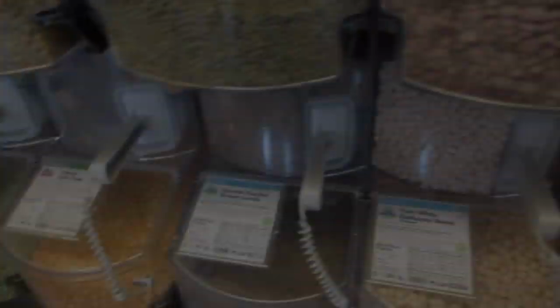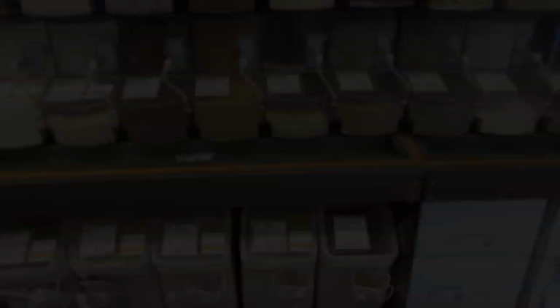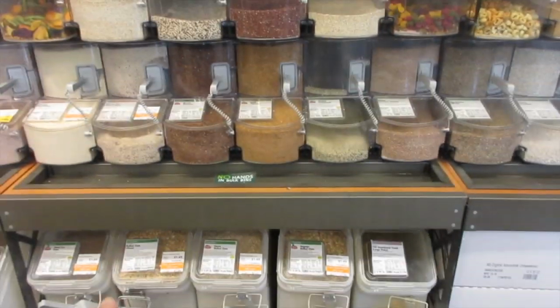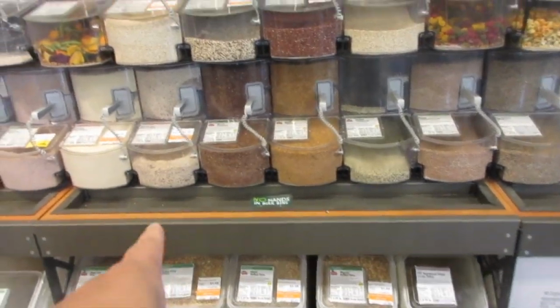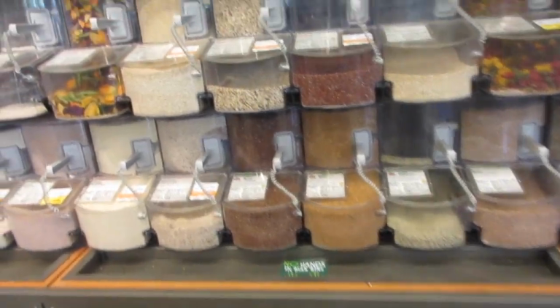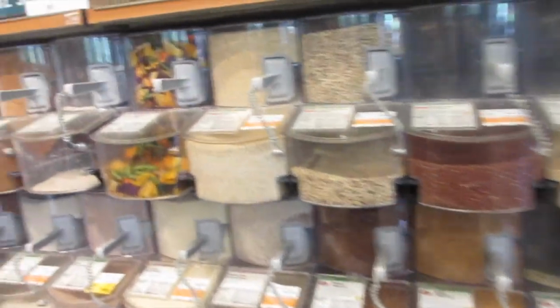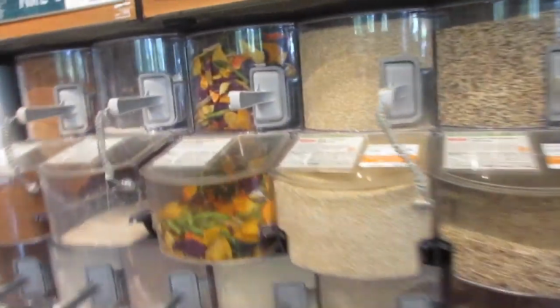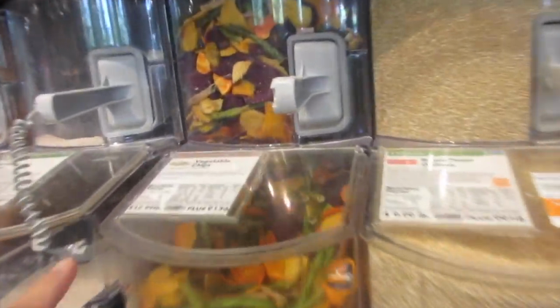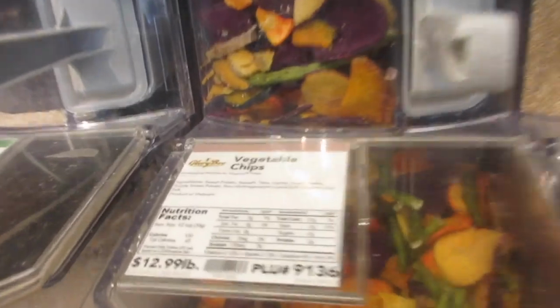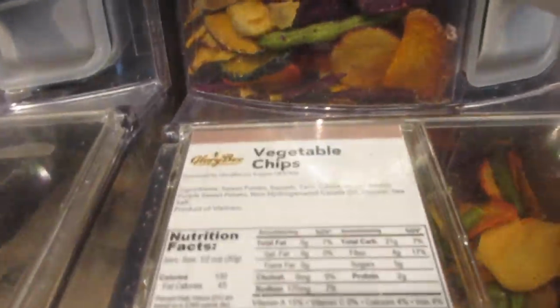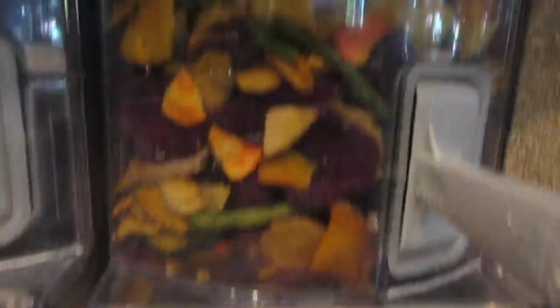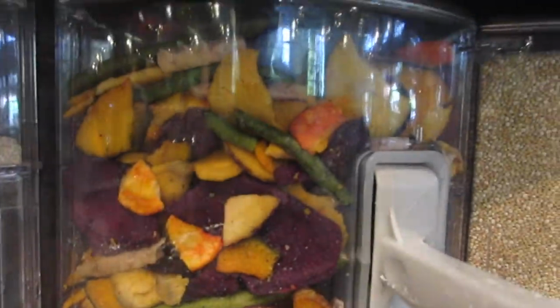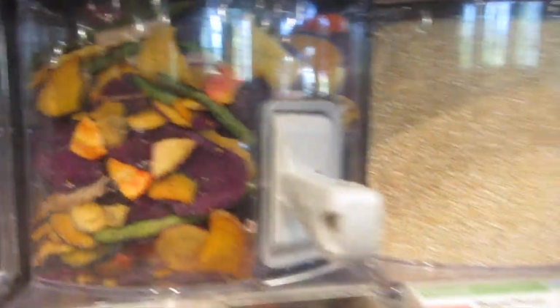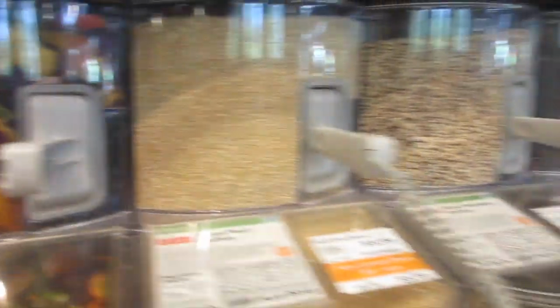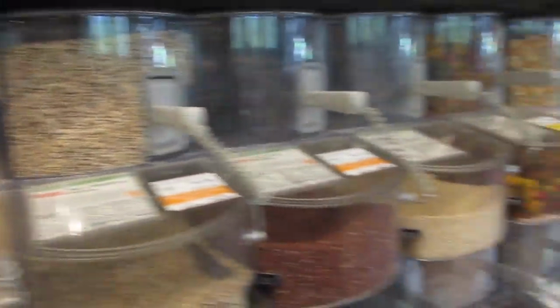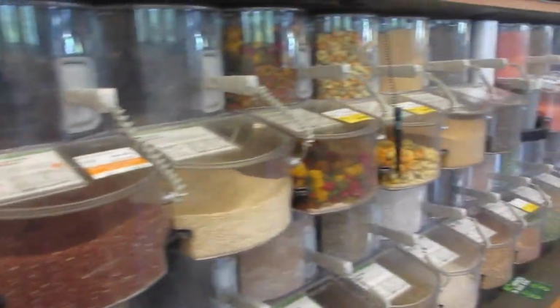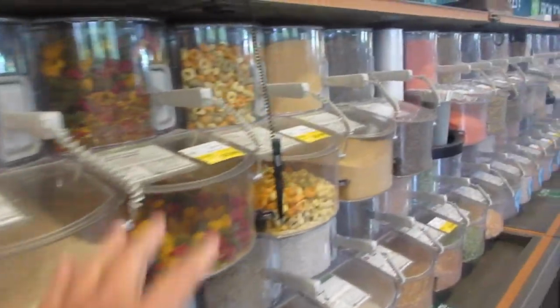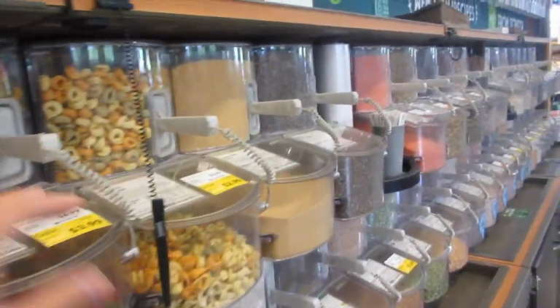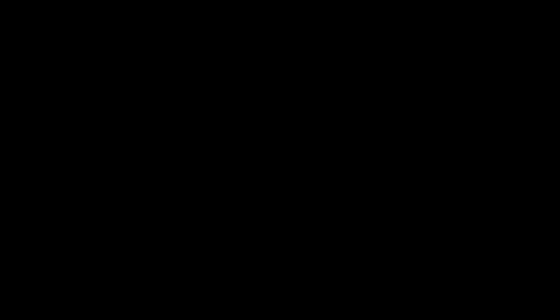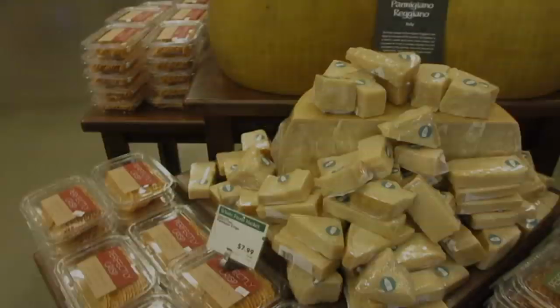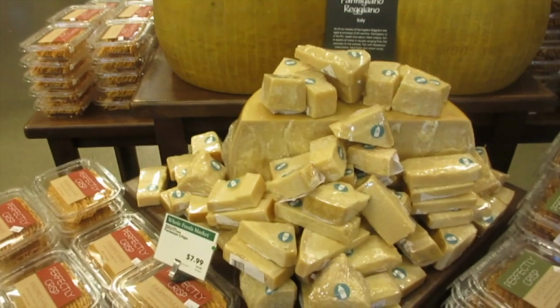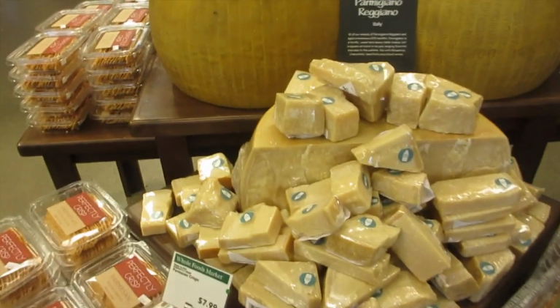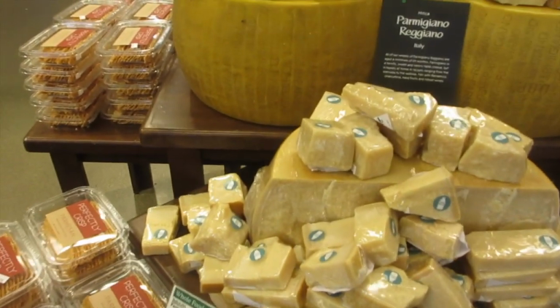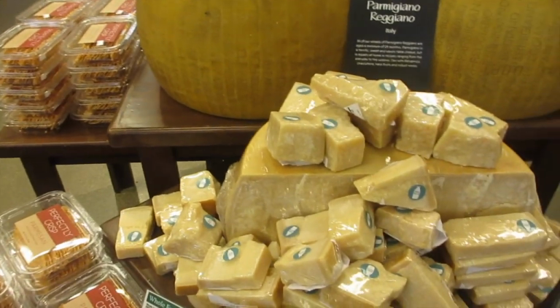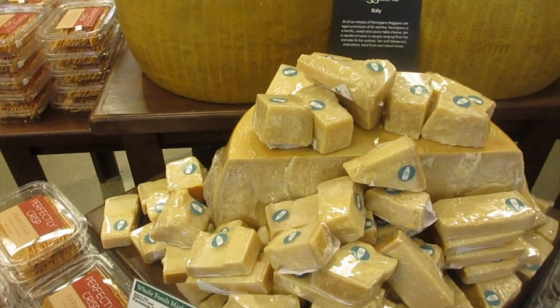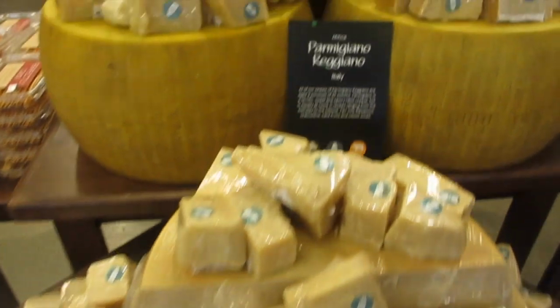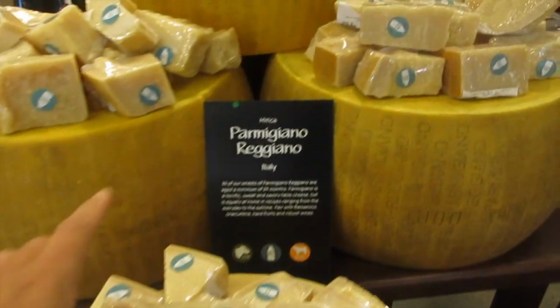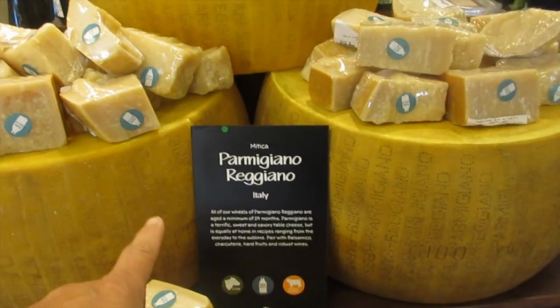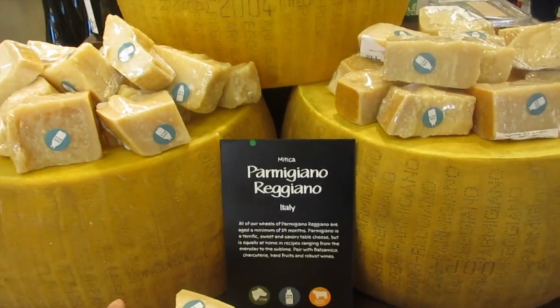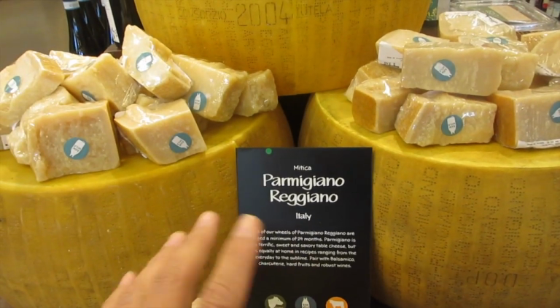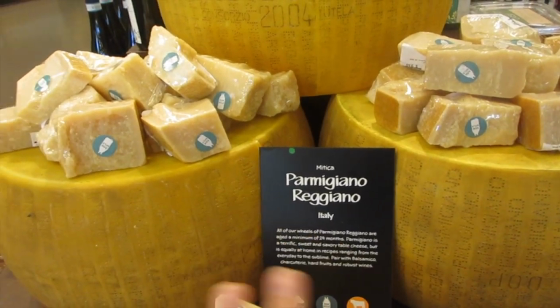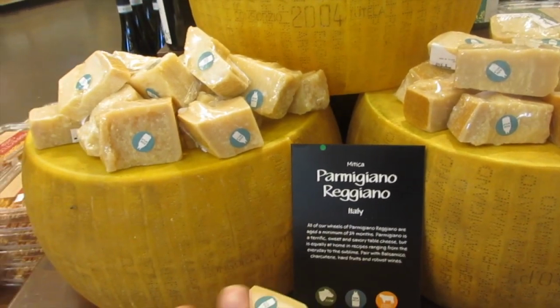You've got lima beans, navy beans, split peas, chickpeas, pinto beans. Then over here you've got oats, and this one here is vegetable chips.